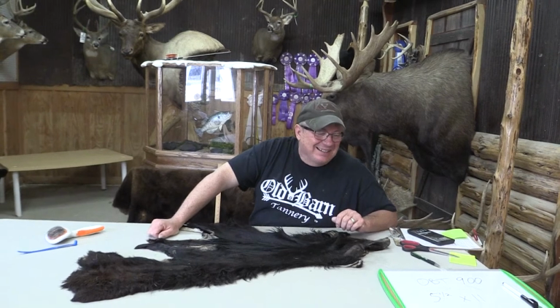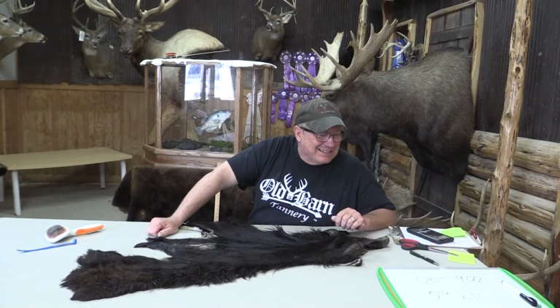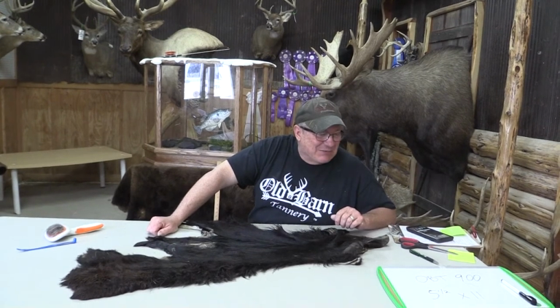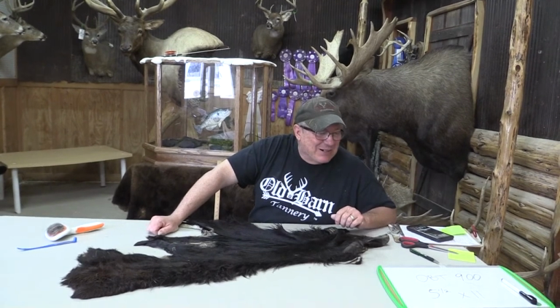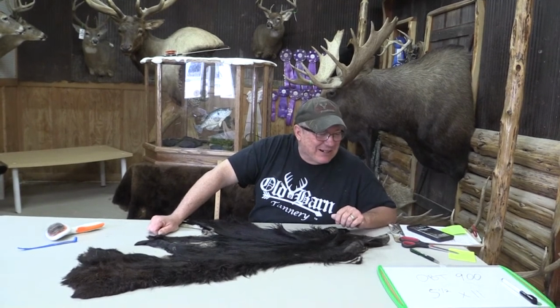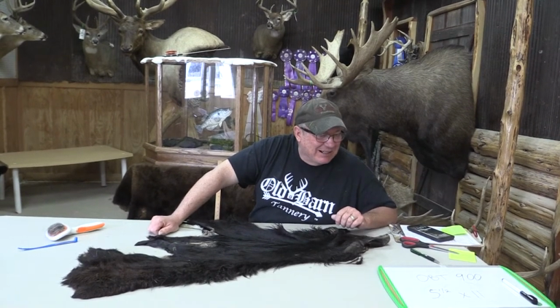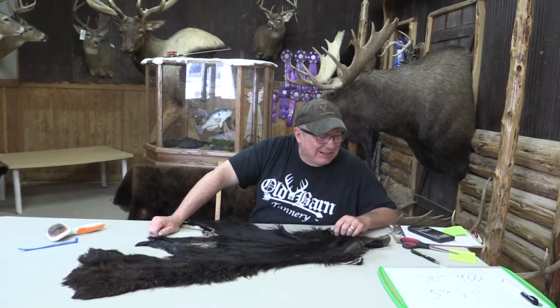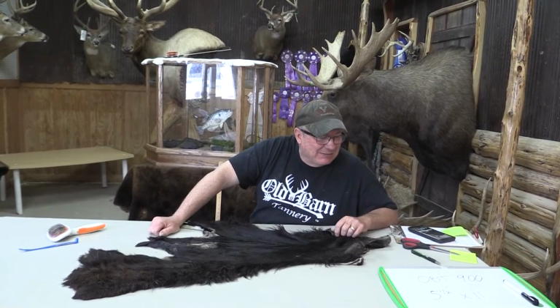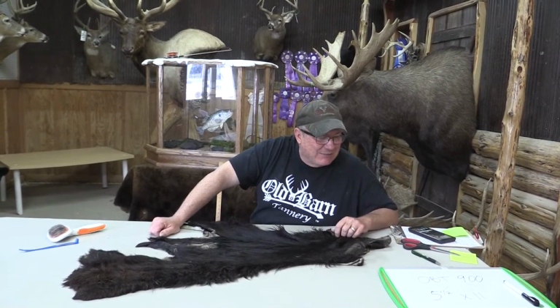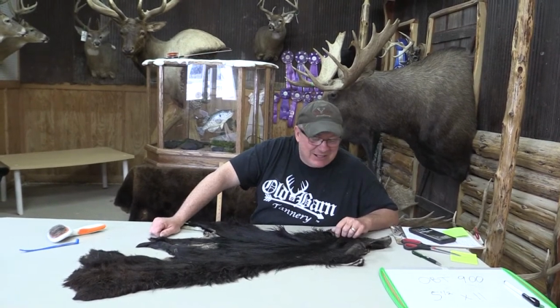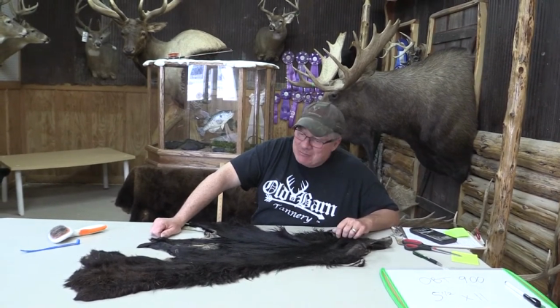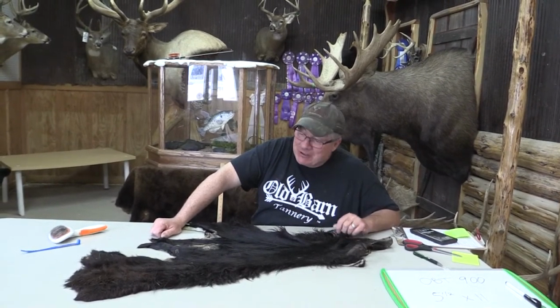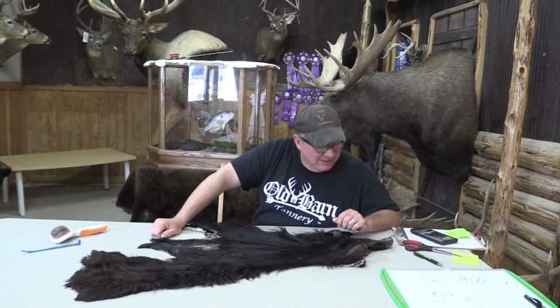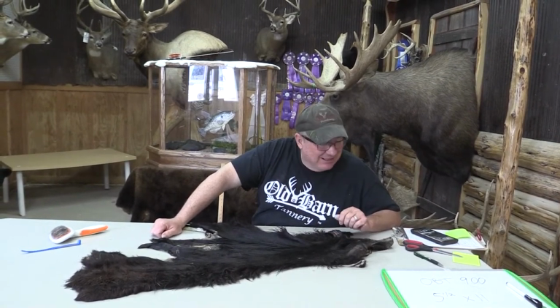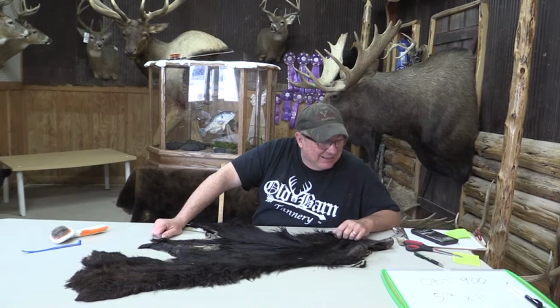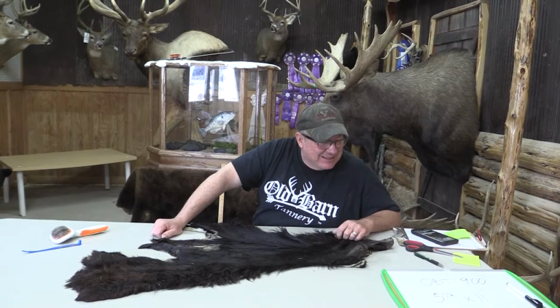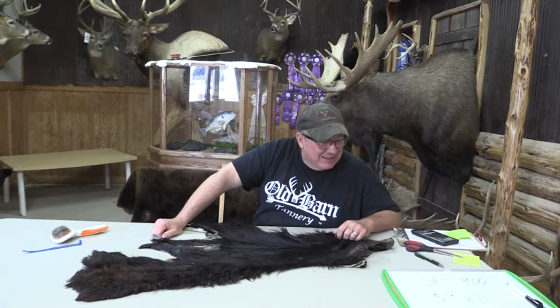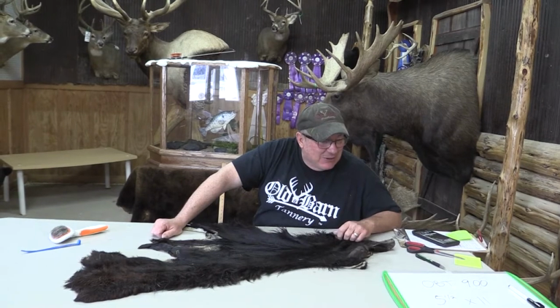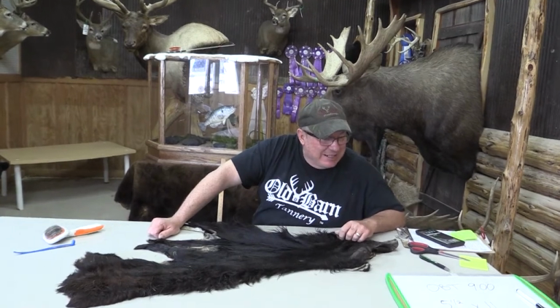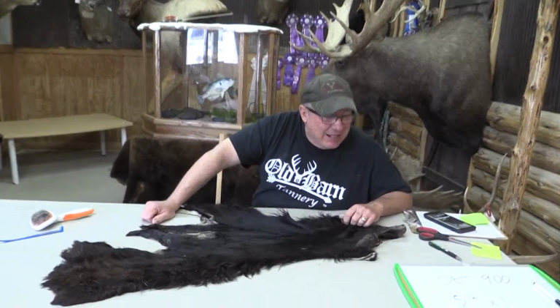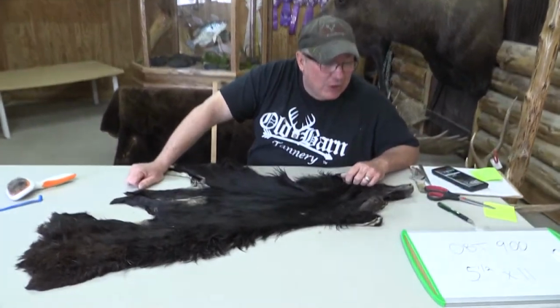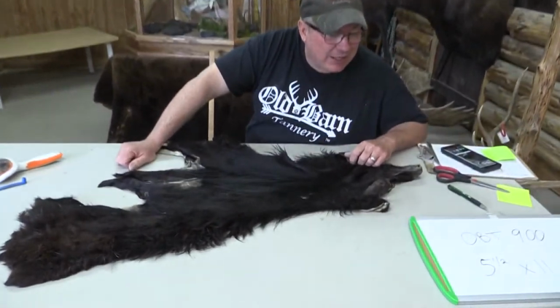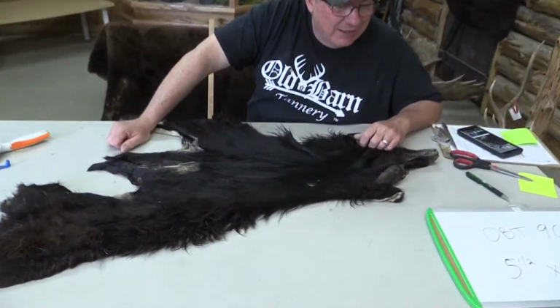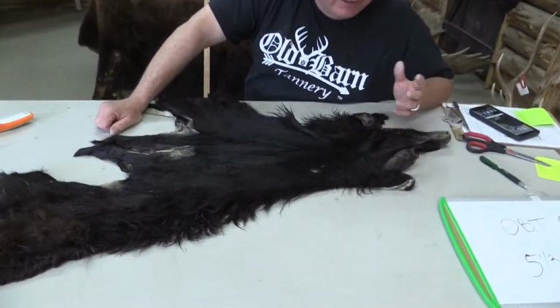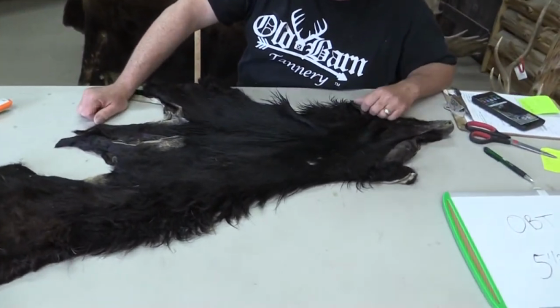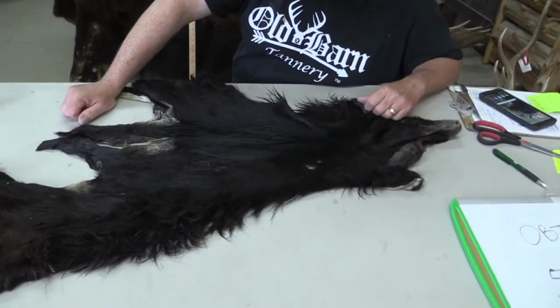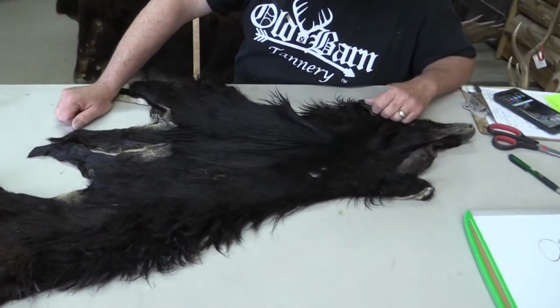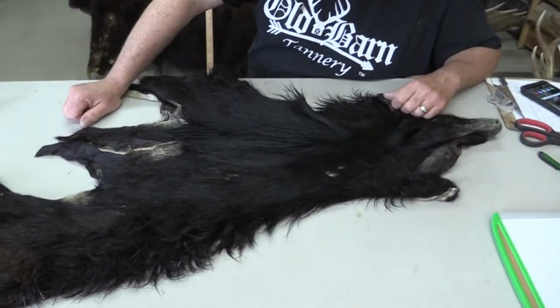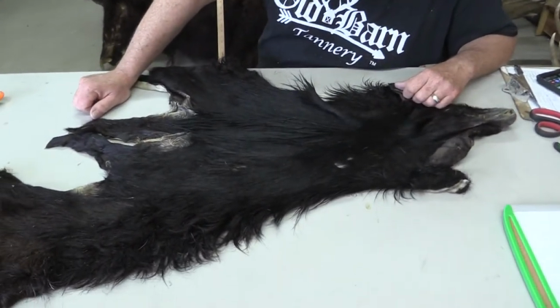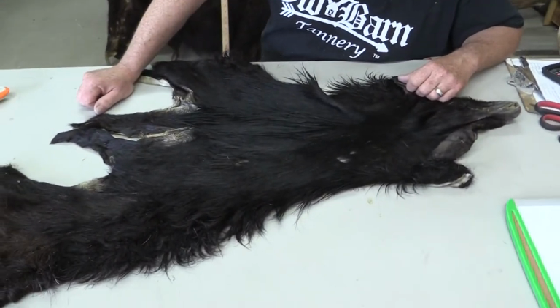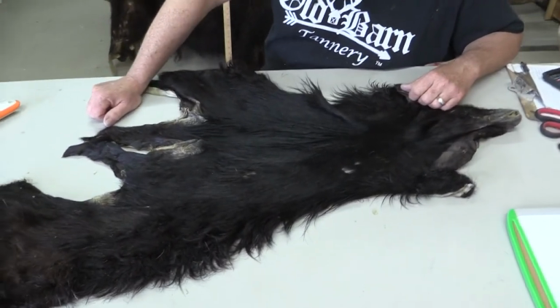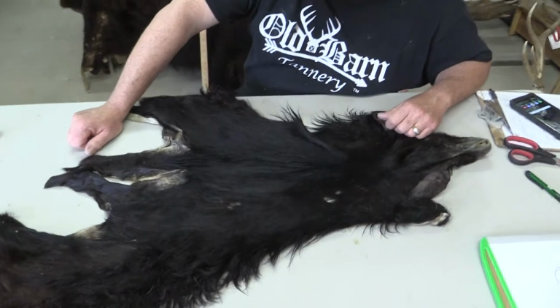This is Ant from Old Barn Tannery. We got for sale here a Mouflon. It's an OVT 900, approximately 5.5 by 11.